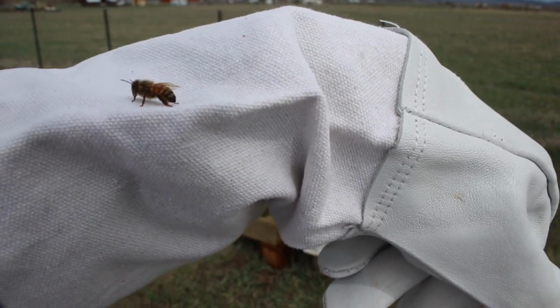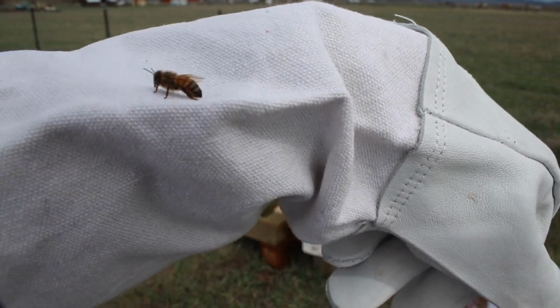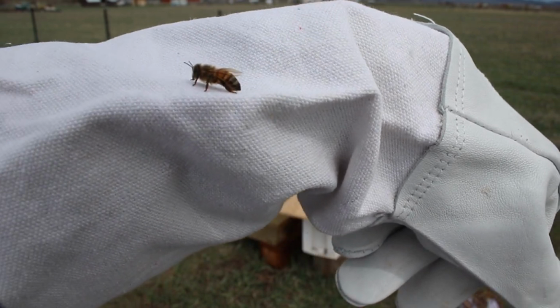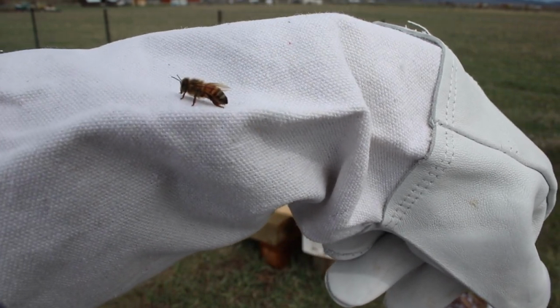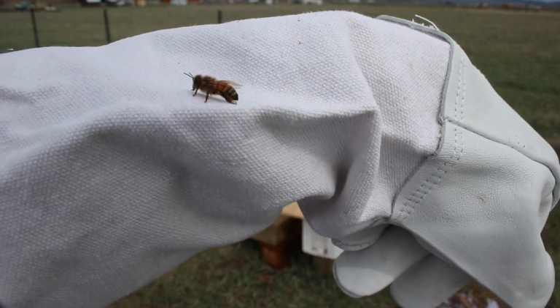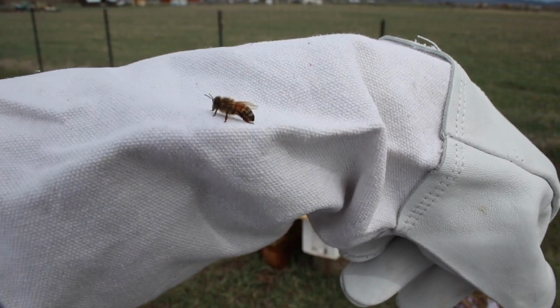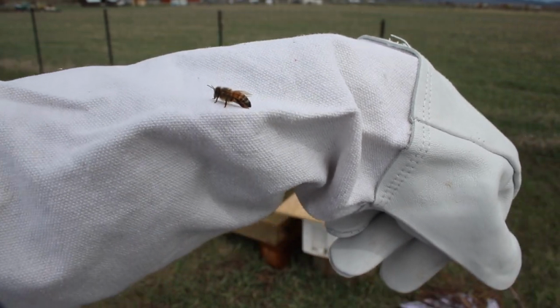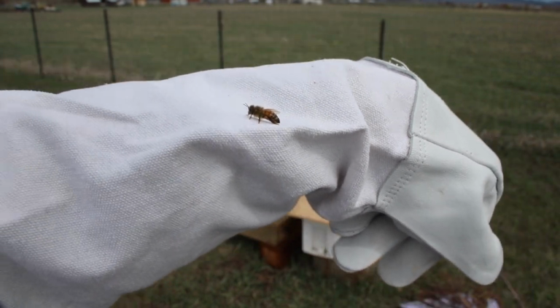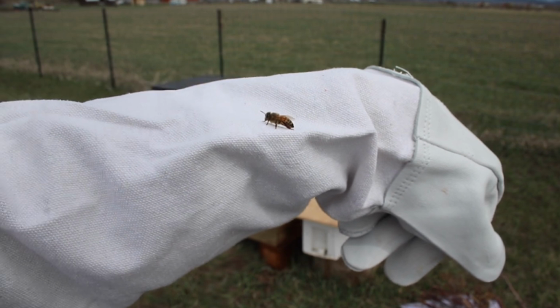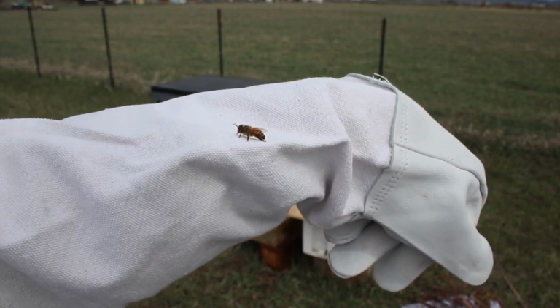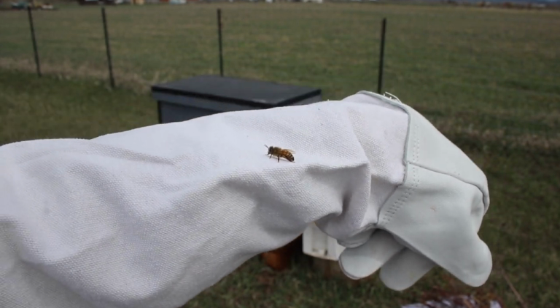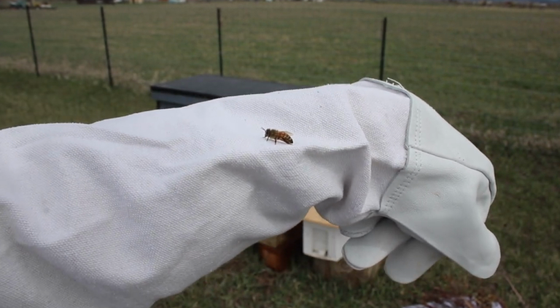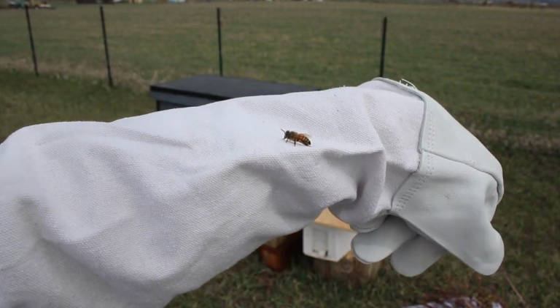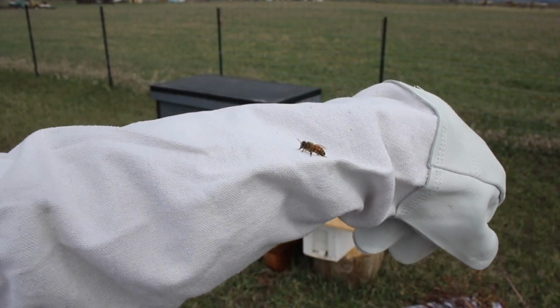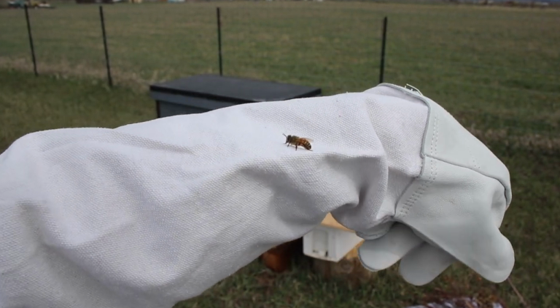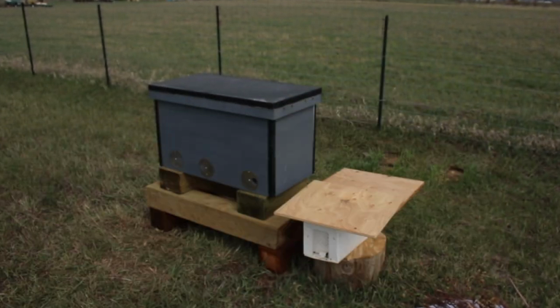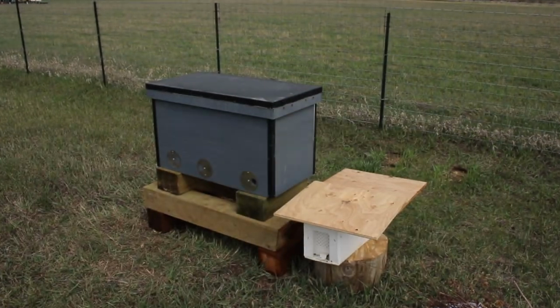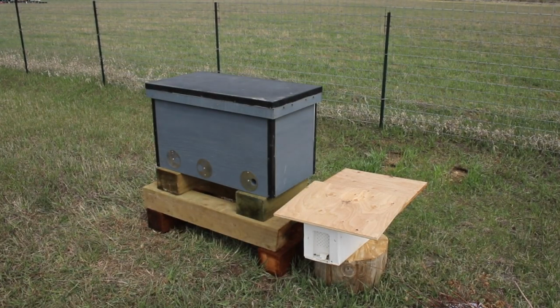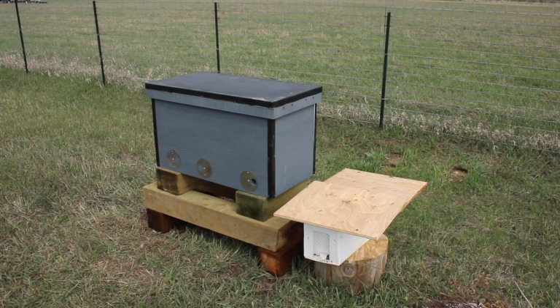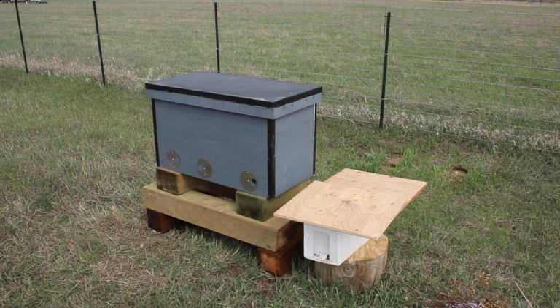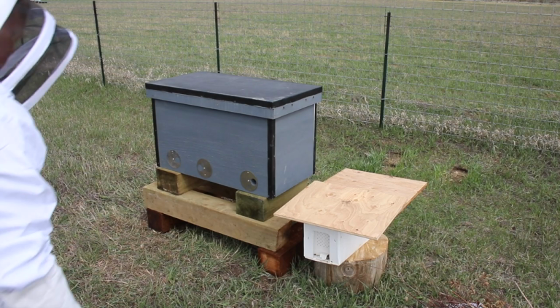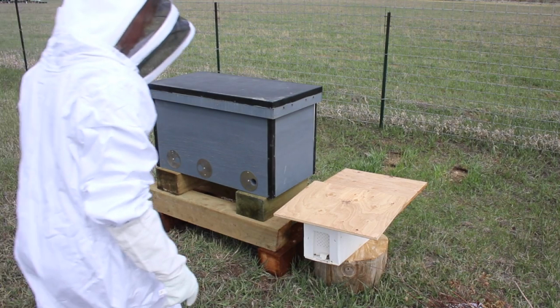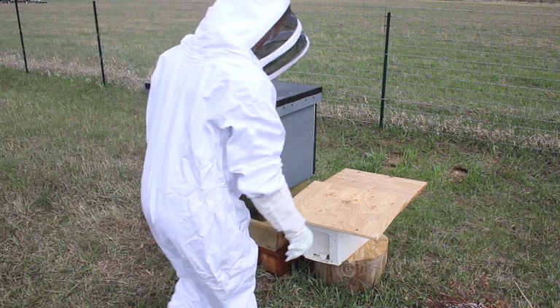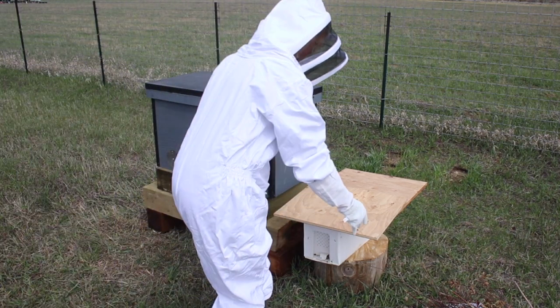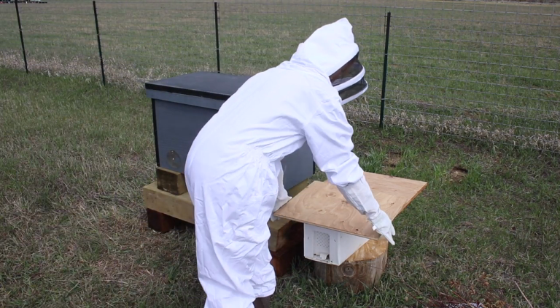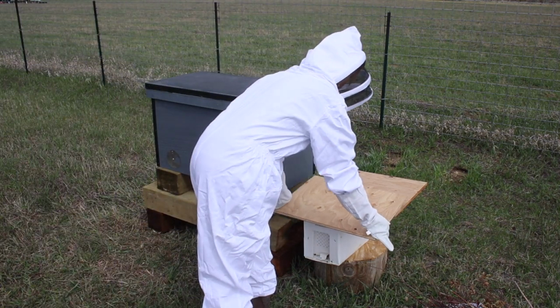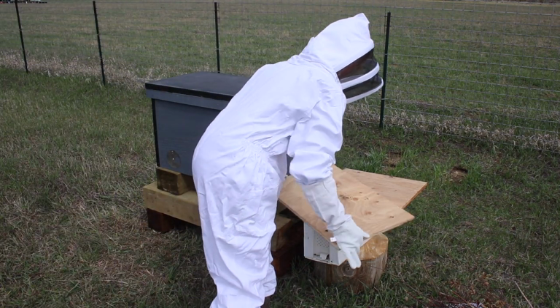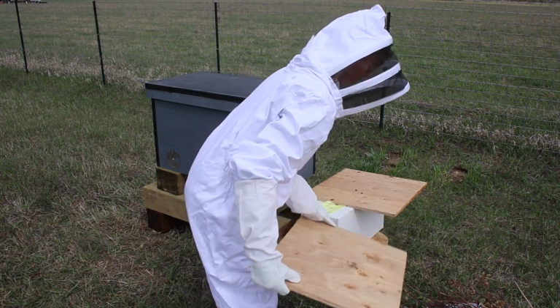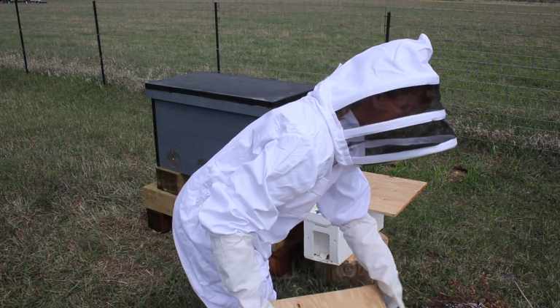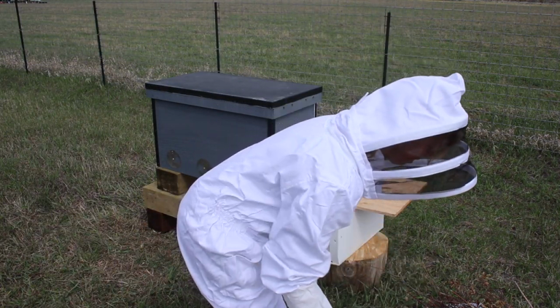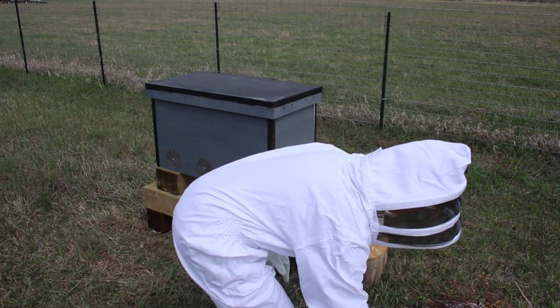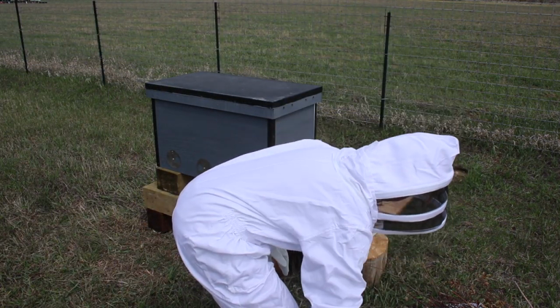Hey folks, Ariel over here at Phi Myth, where today what we are going to do is install that bee nucleus, or the nuc that I picked up a couple days ago, into its brand new hive.